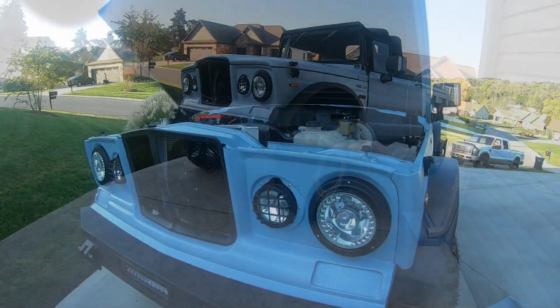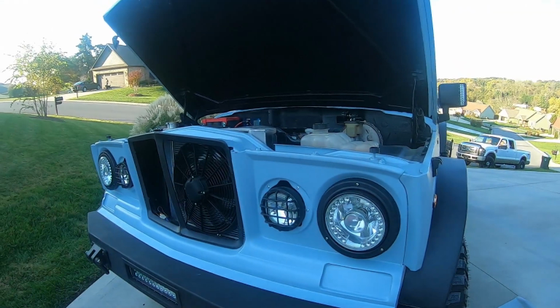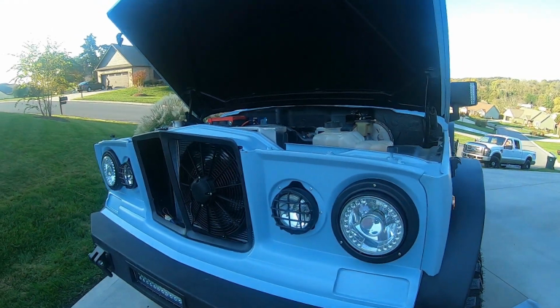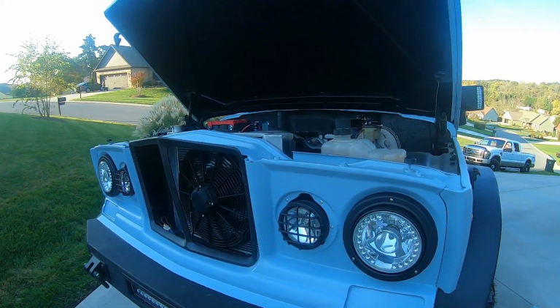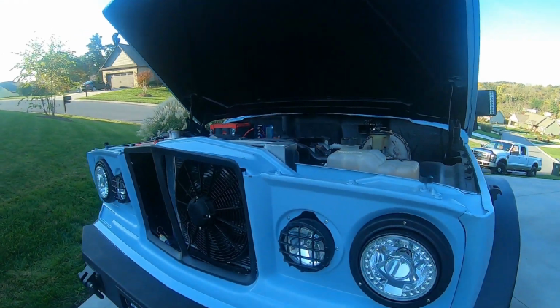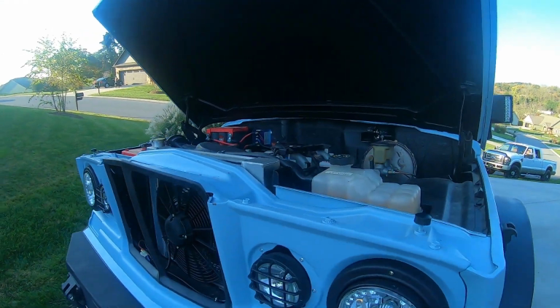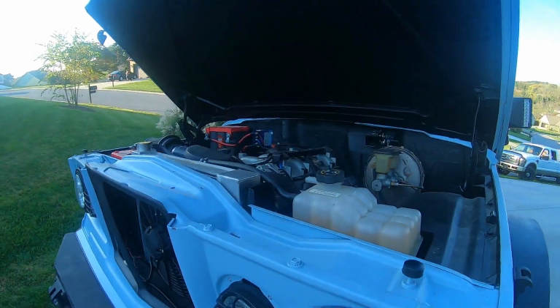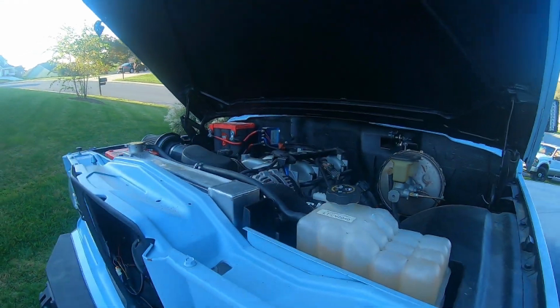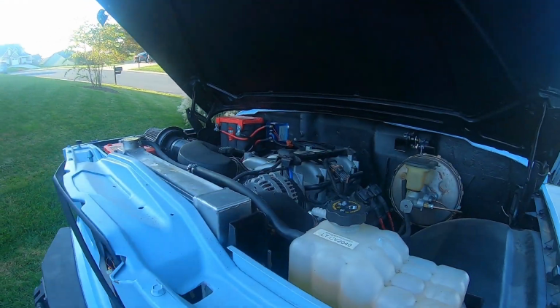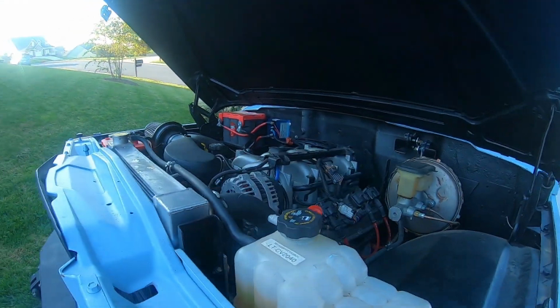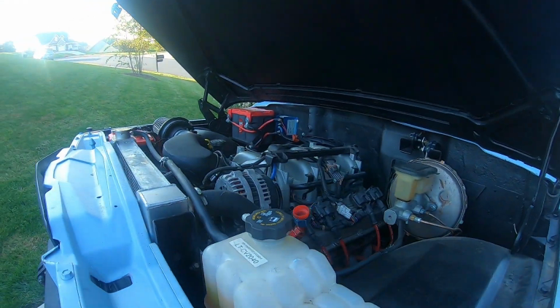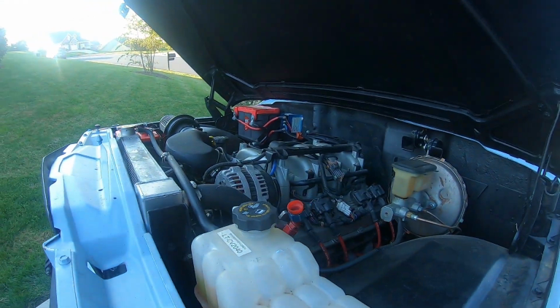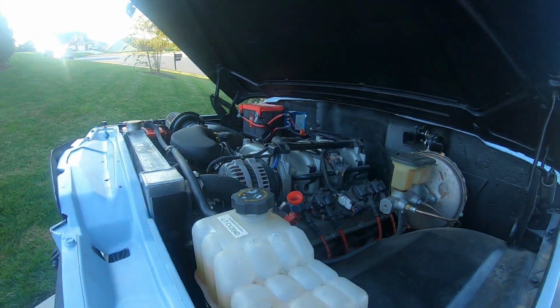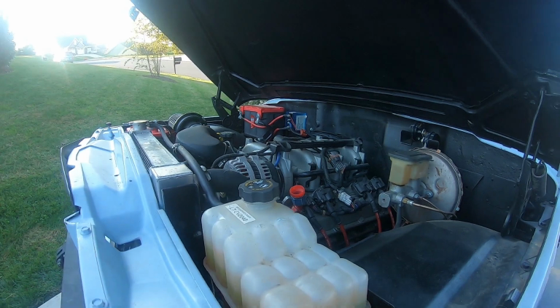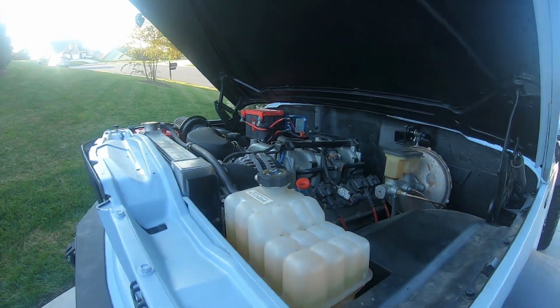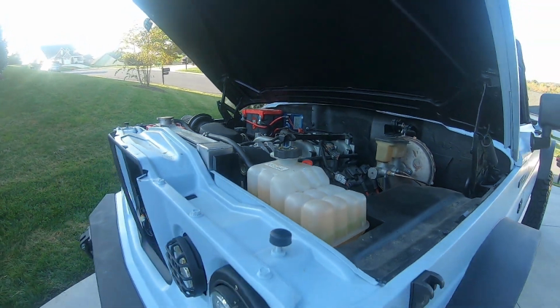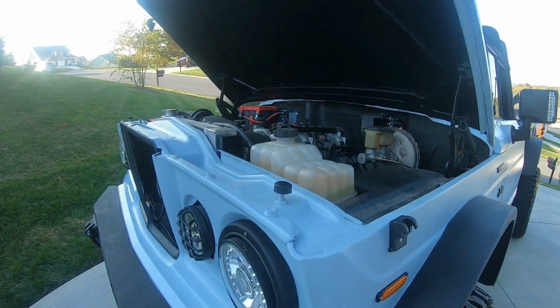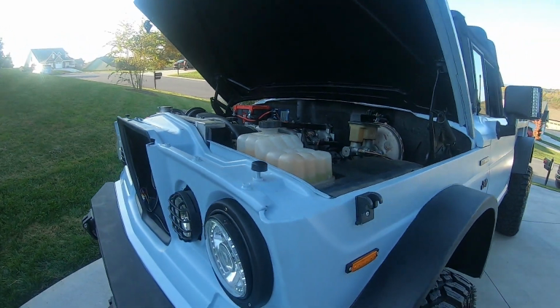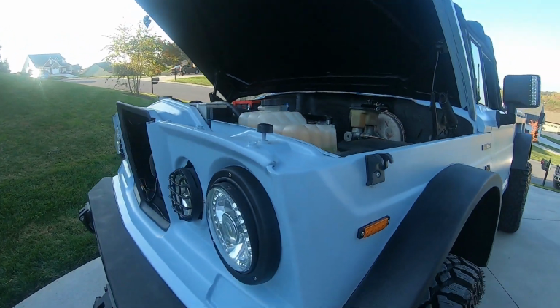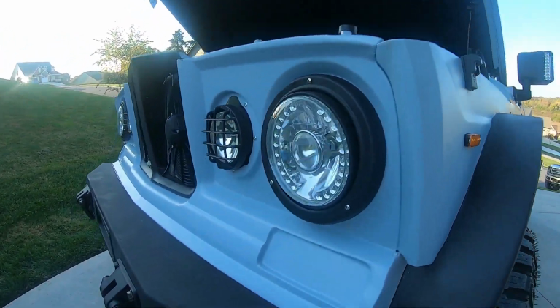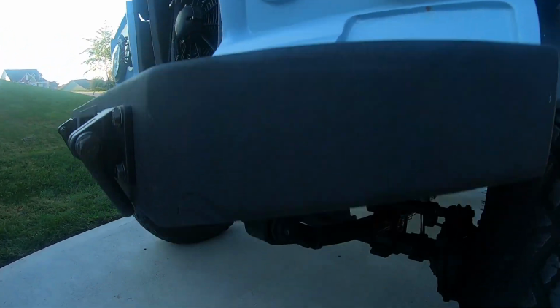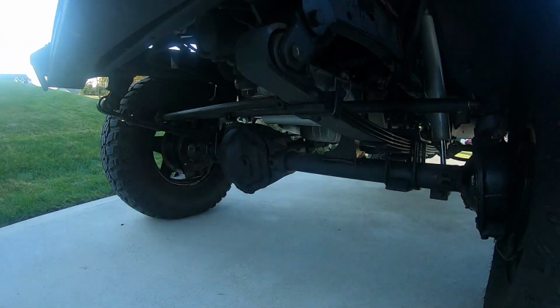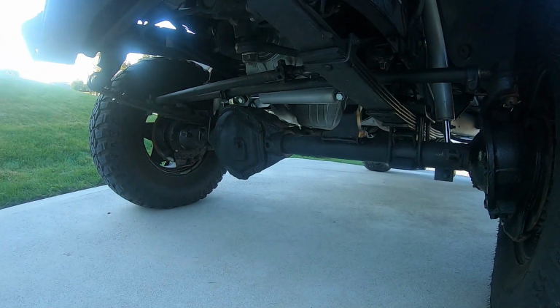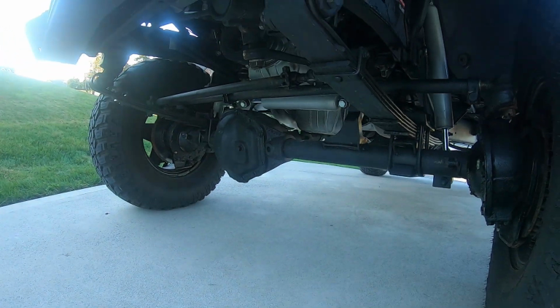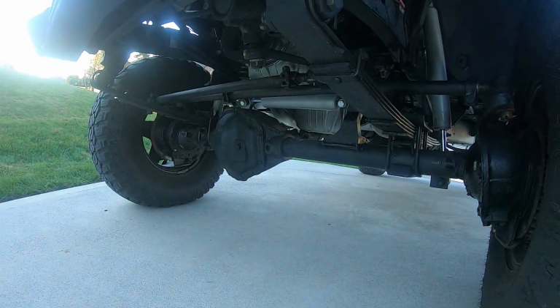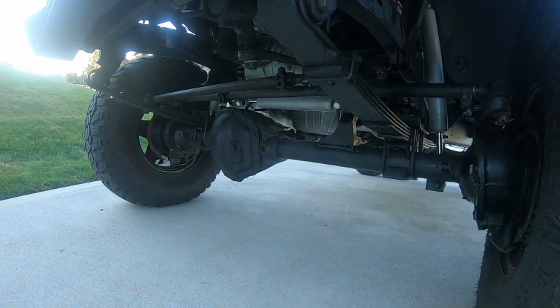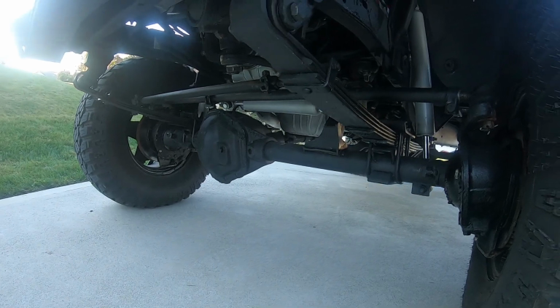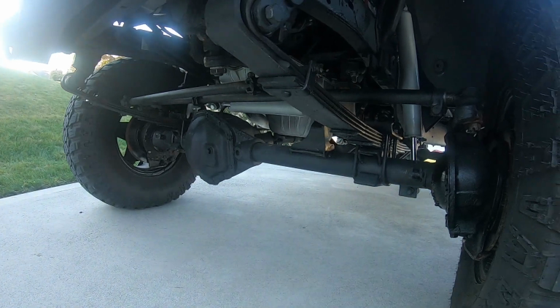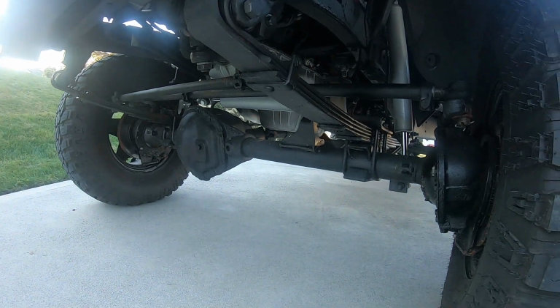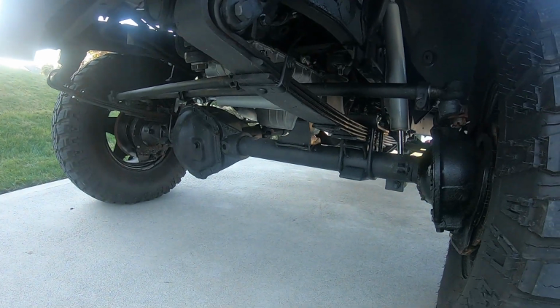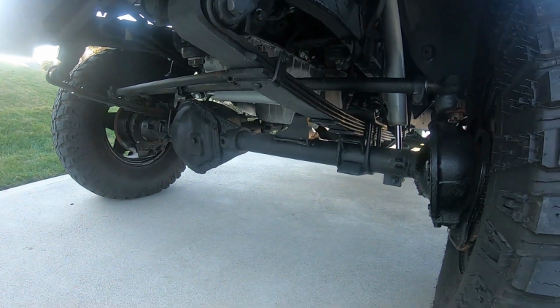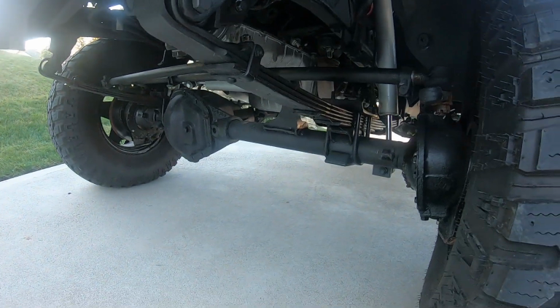It's on a 3500 frame chassis. It's got Dana 40s and Dana 60s — the 40 for the front and 60 for the rear, six lug.